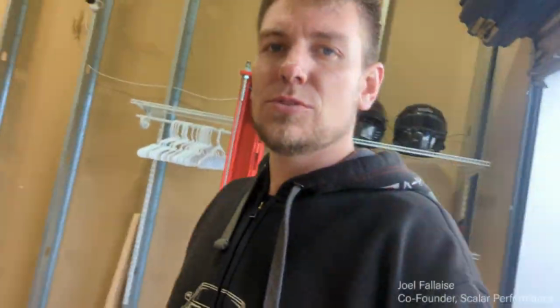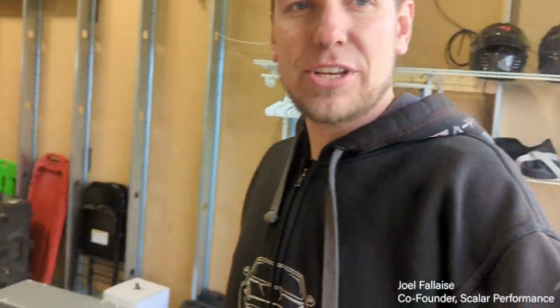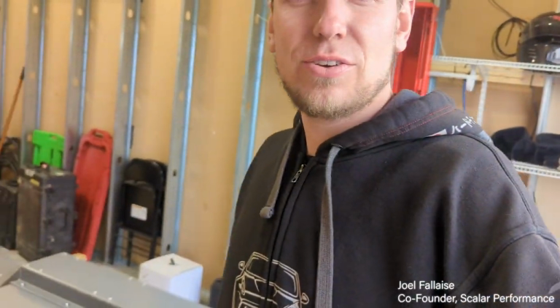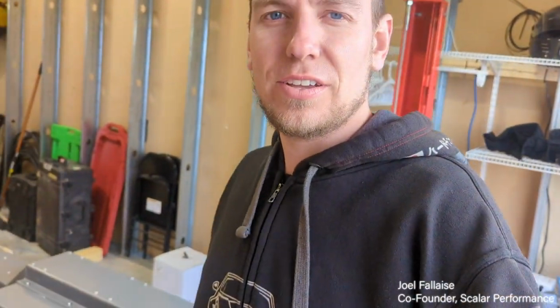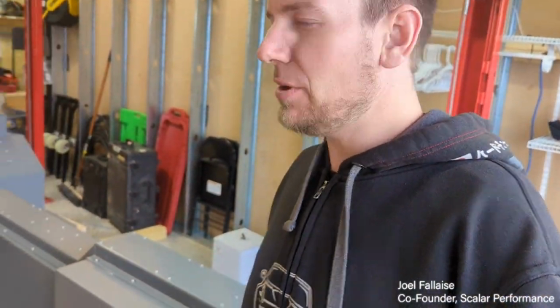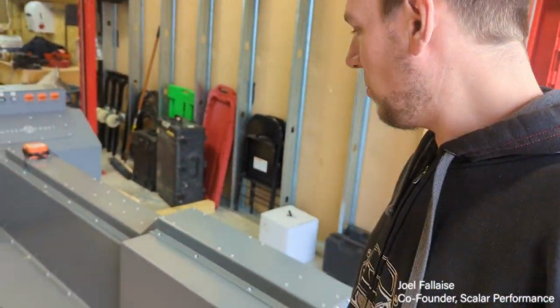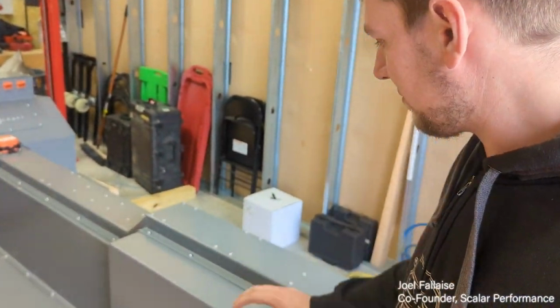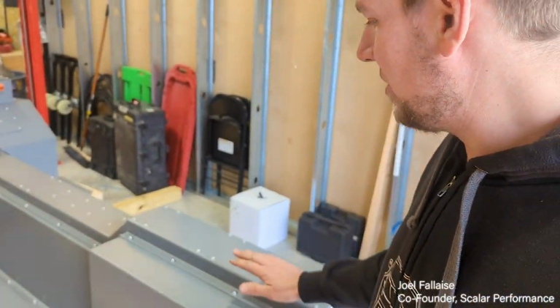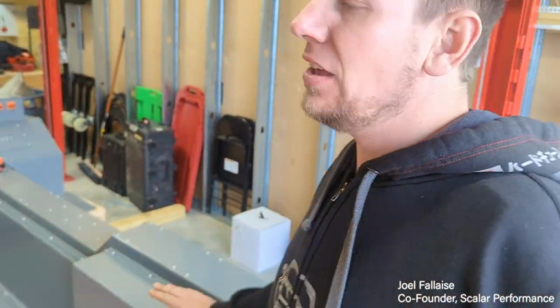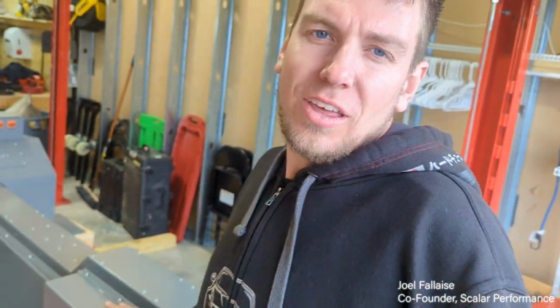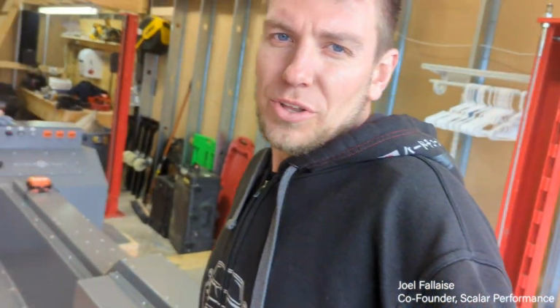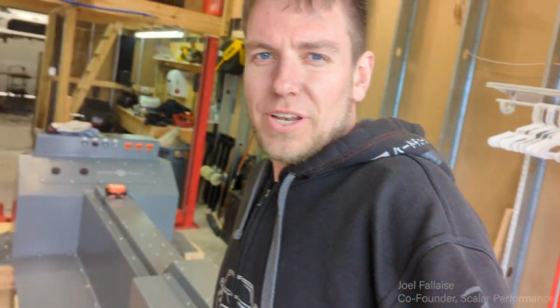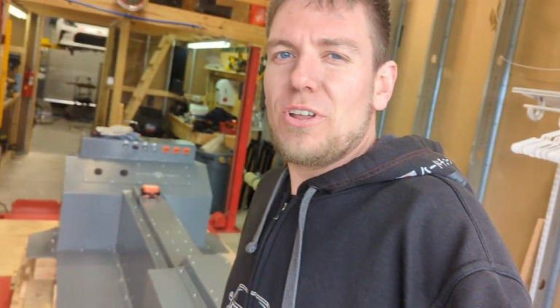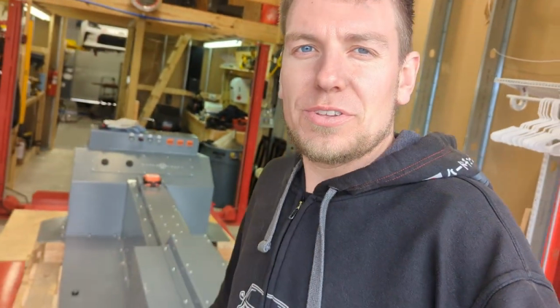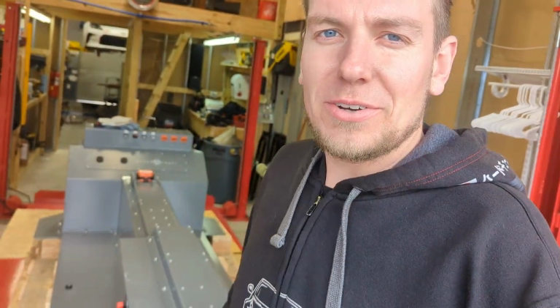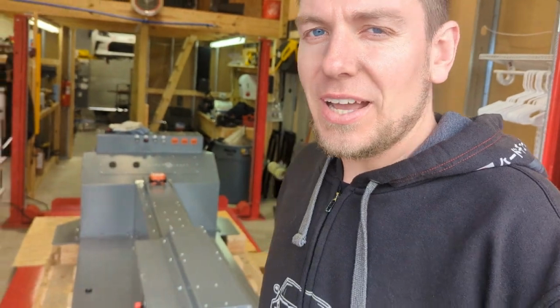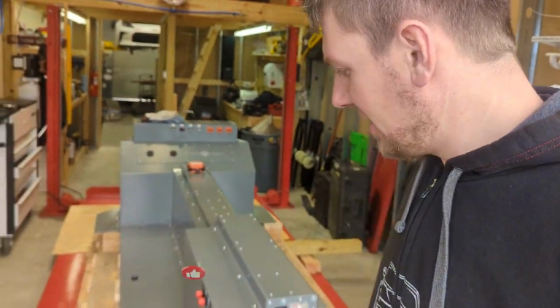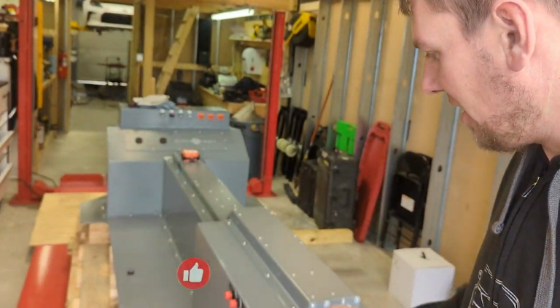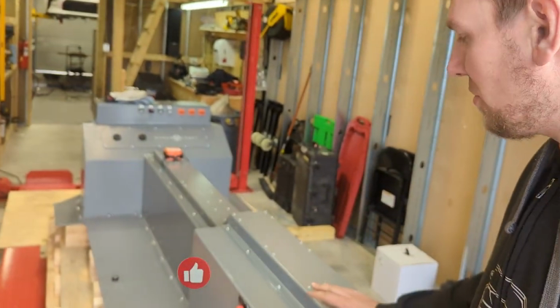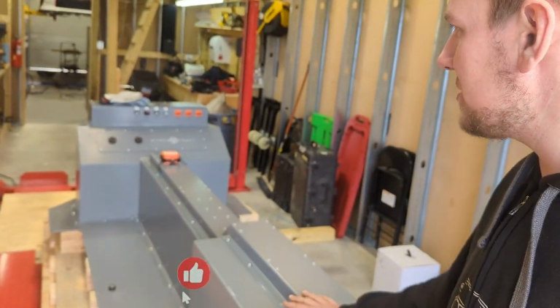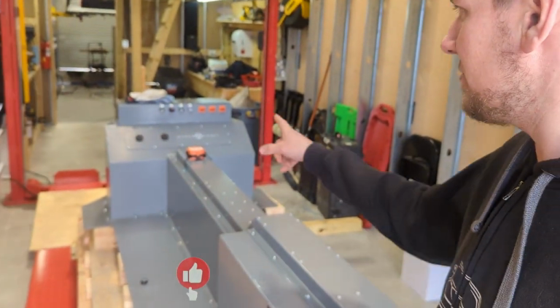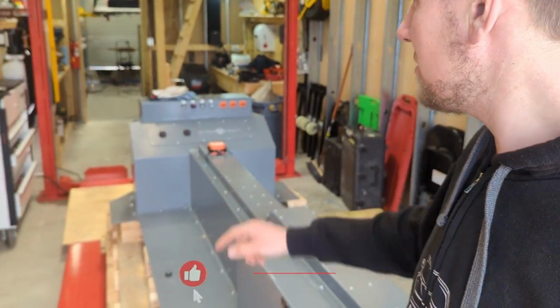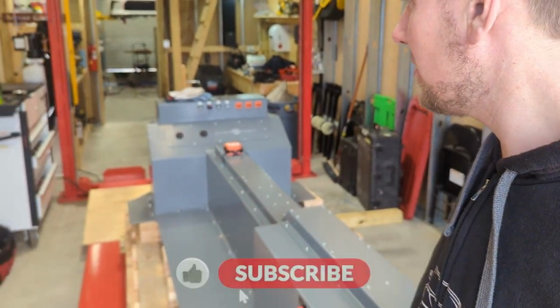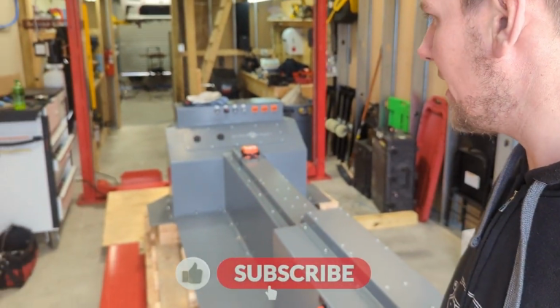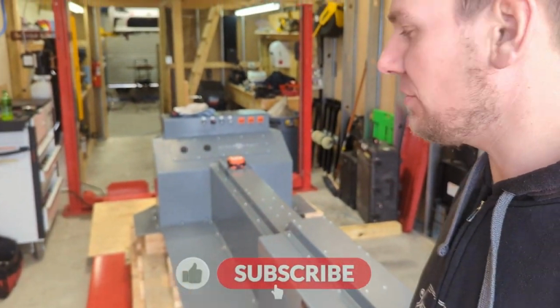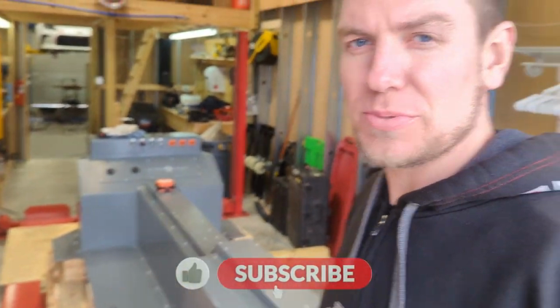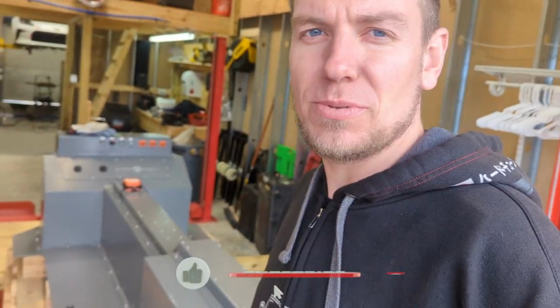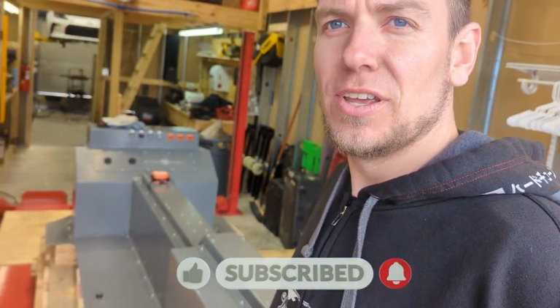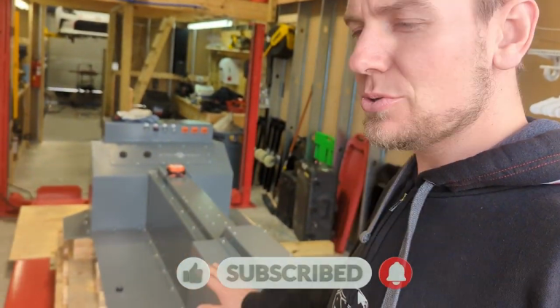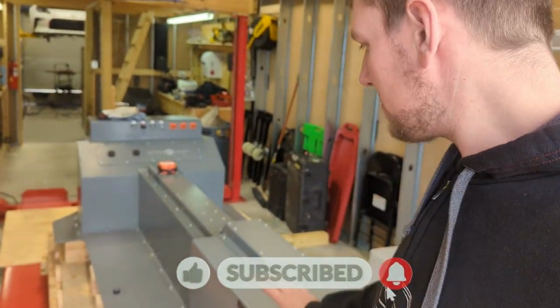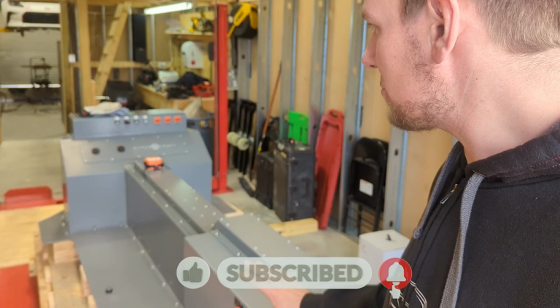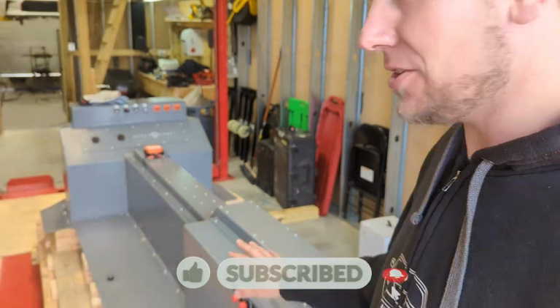I'm going to give you guys a bit of a walkthrough with what is going on with this battery pack. Russ has just finished taking it out of transportation mode, so it is pretty much ready to go in the car.